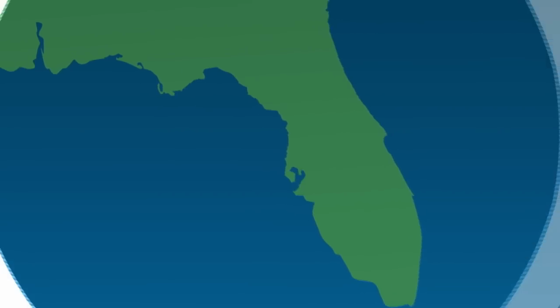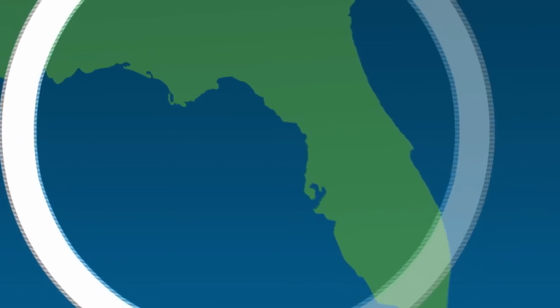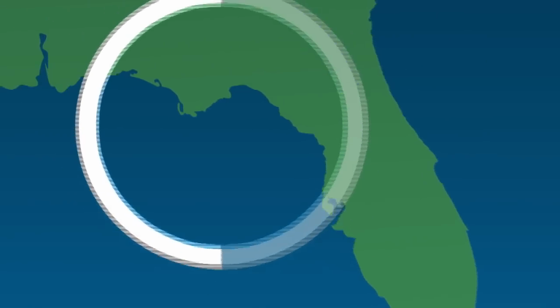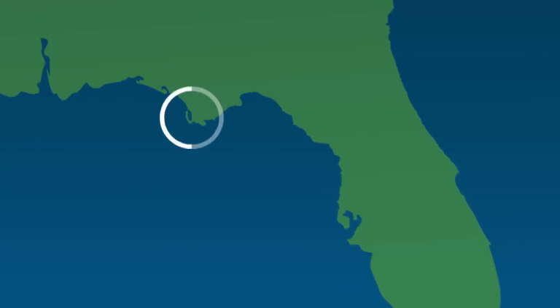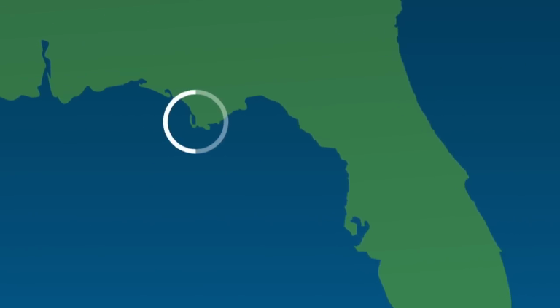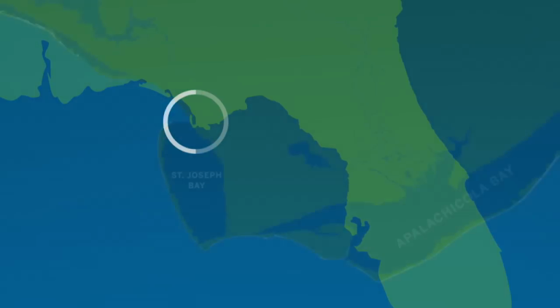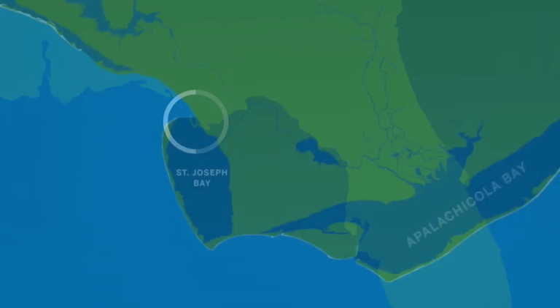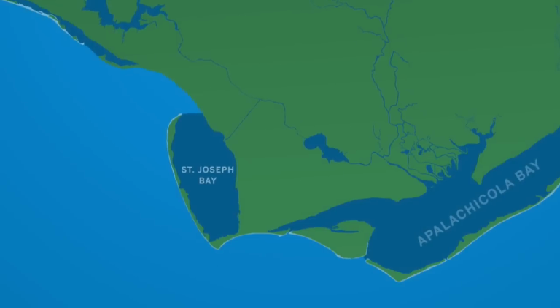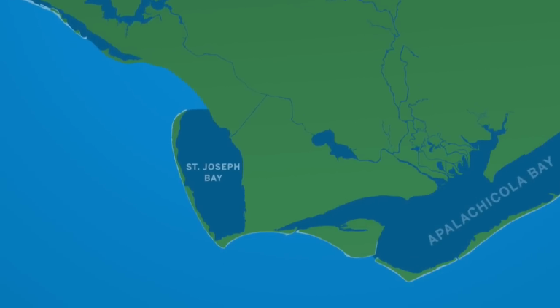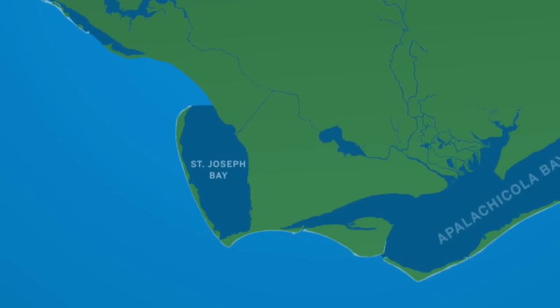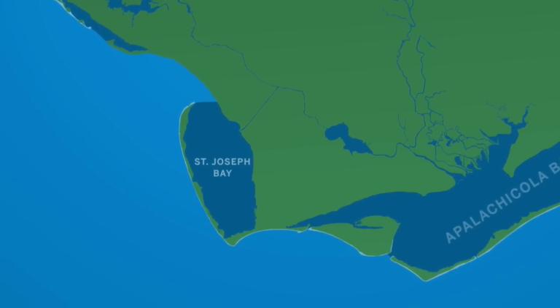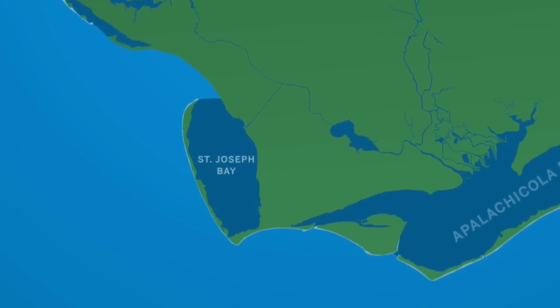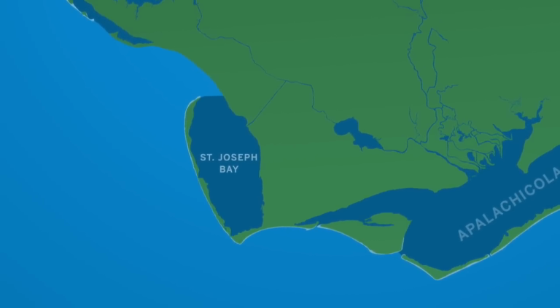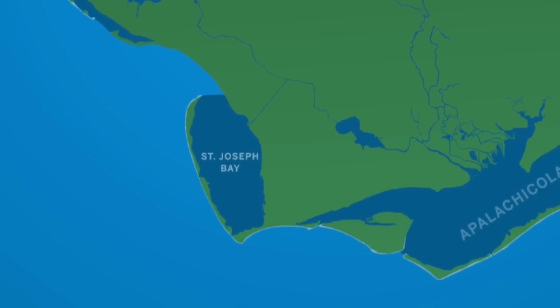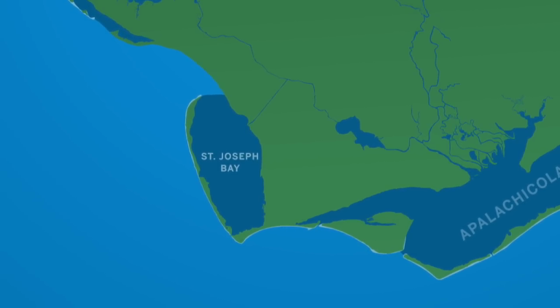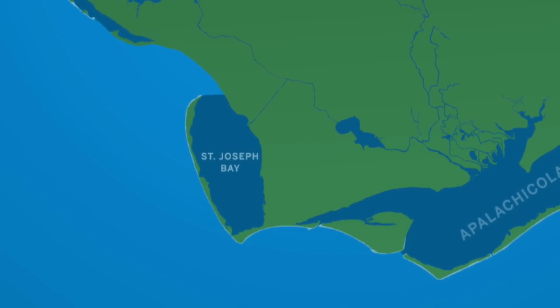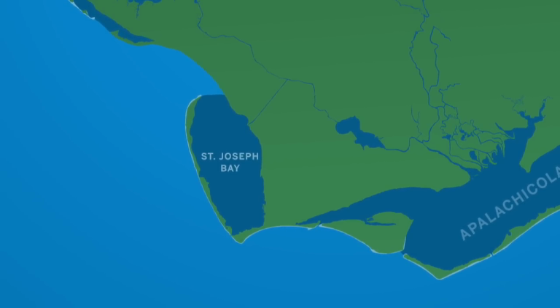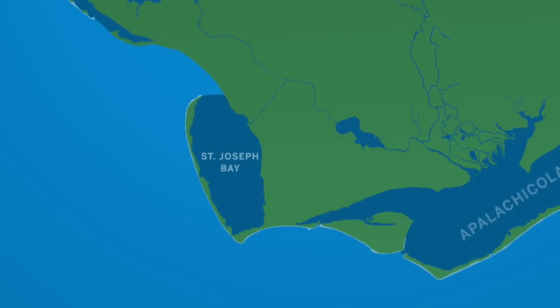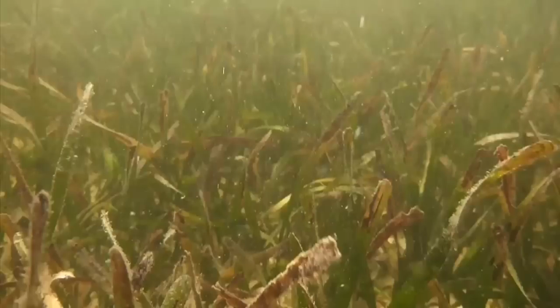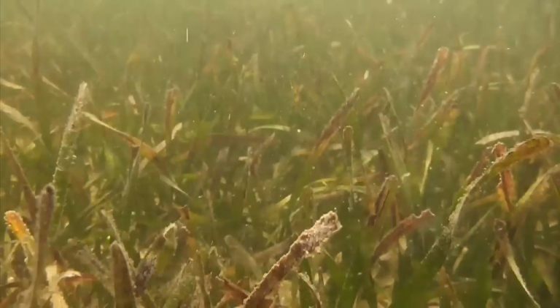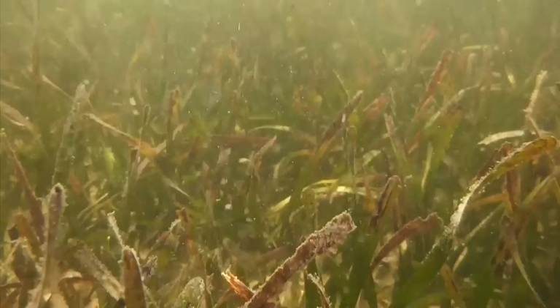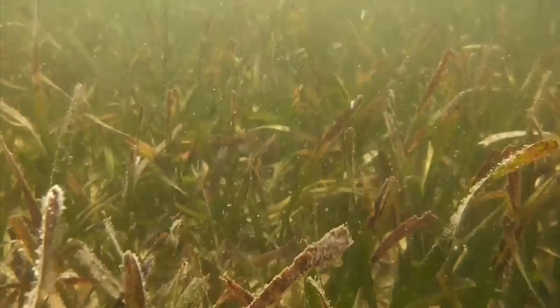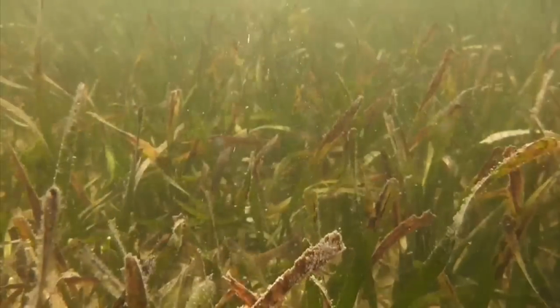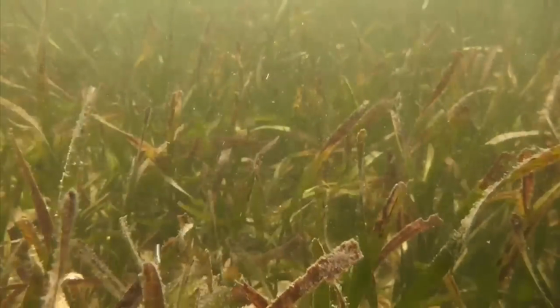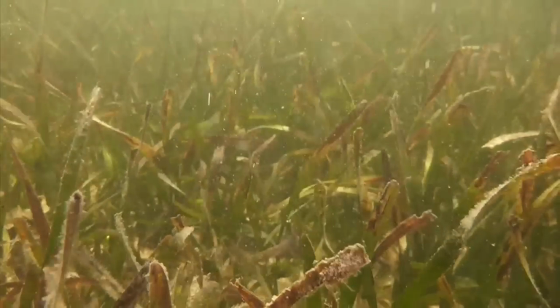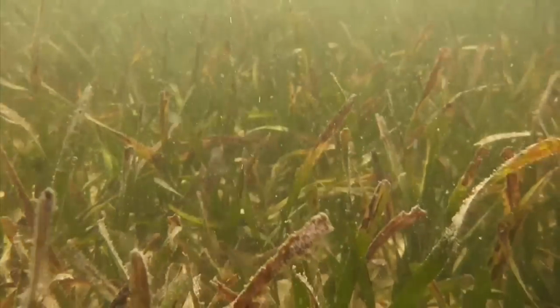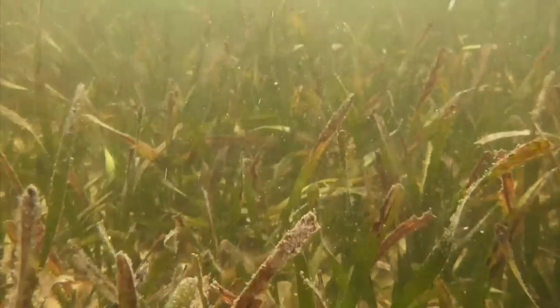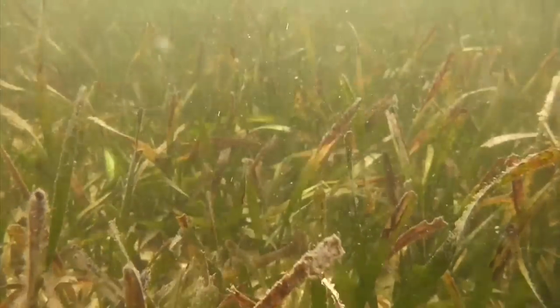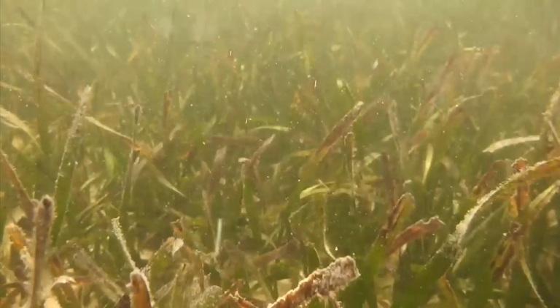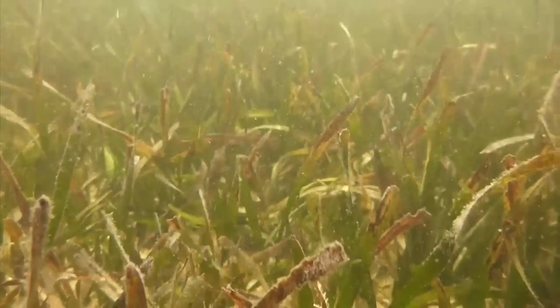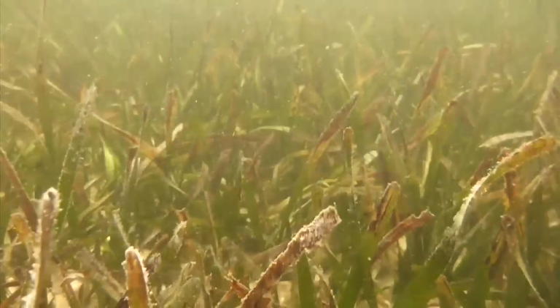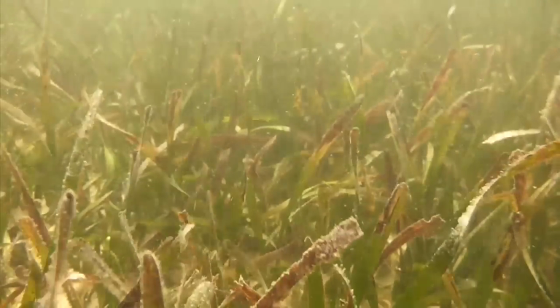Dr. Randall Hughes and visiting researcher Dr. Peter McCready are going snorkeling in St. Joseph Bay Peninsula State Park. Randall has been using the grass in St. Joe Bay as part of a study into understanding its decline.